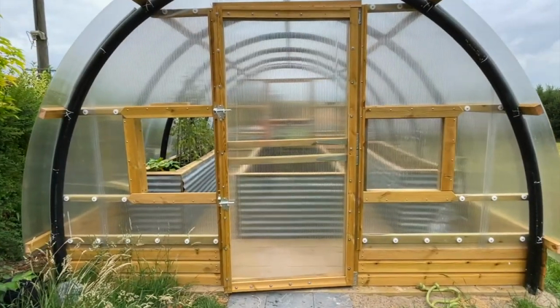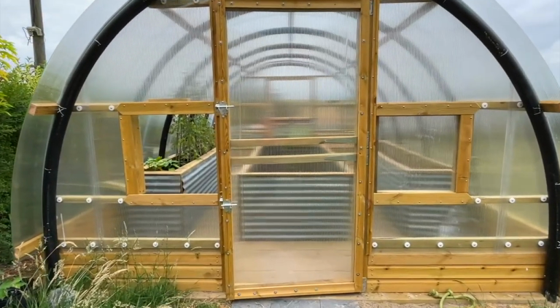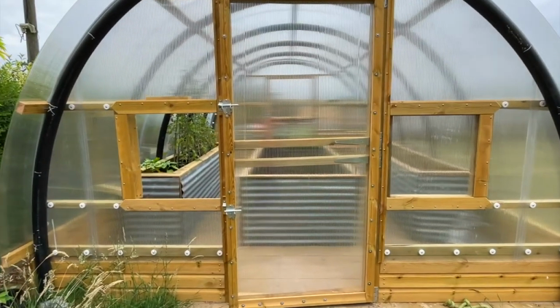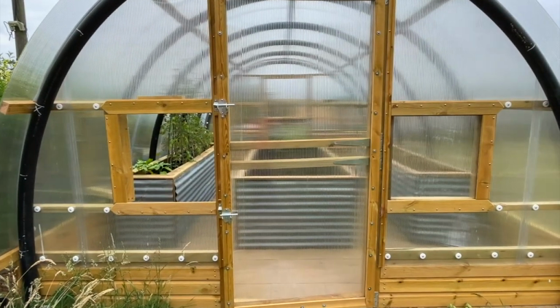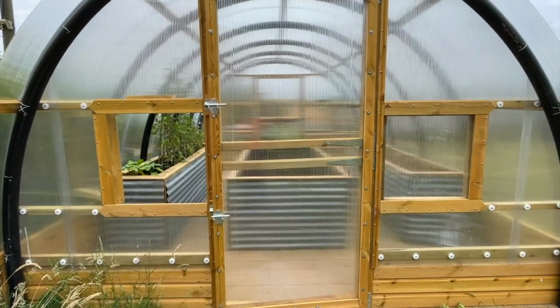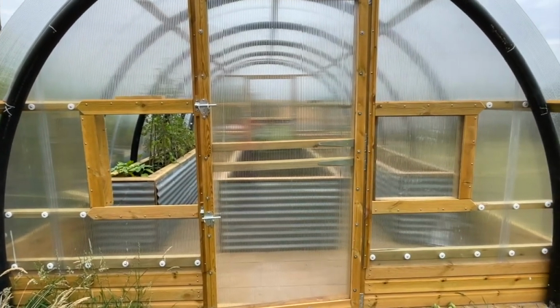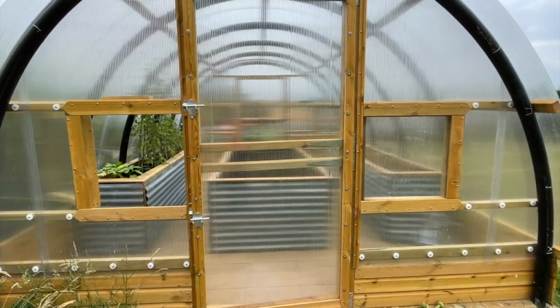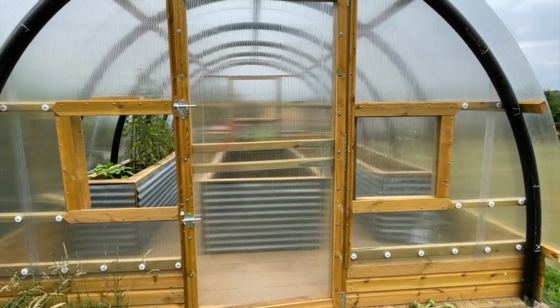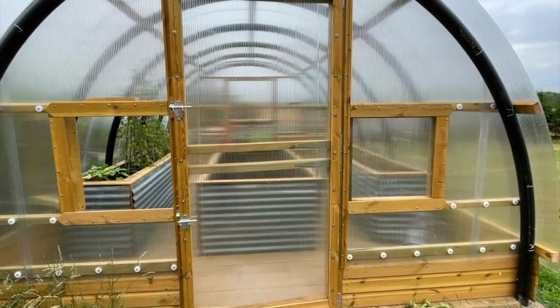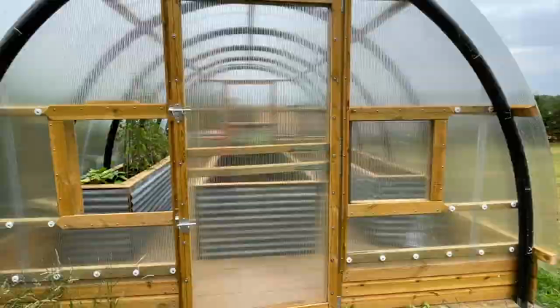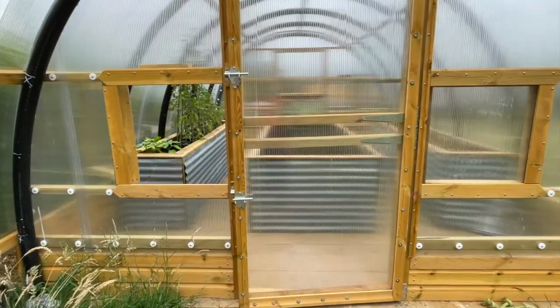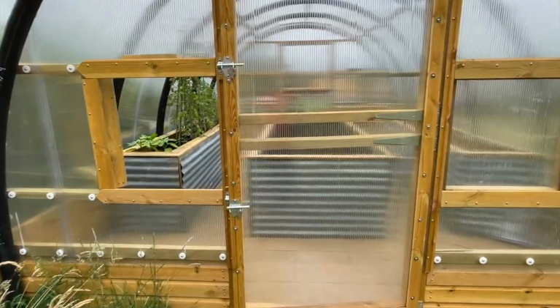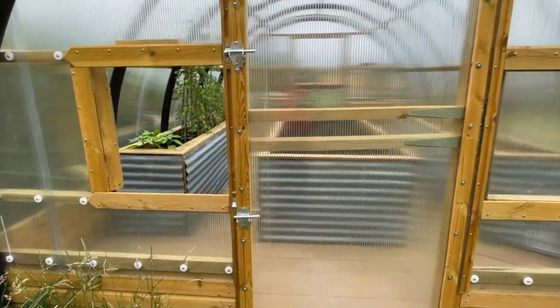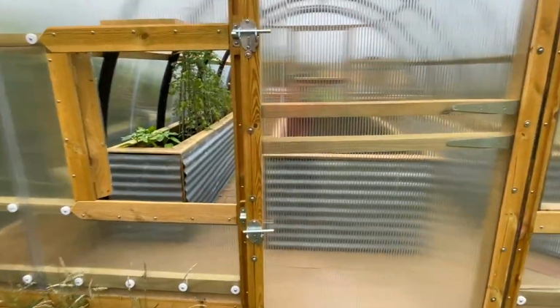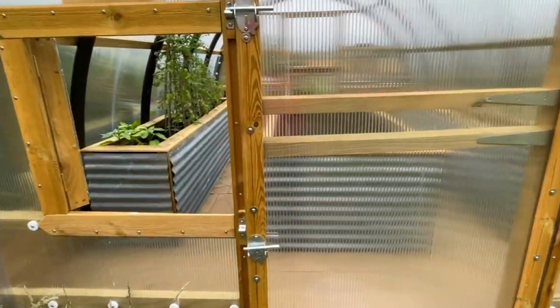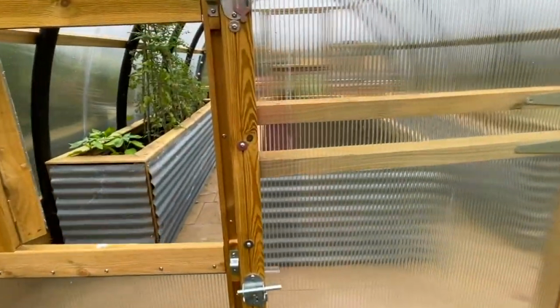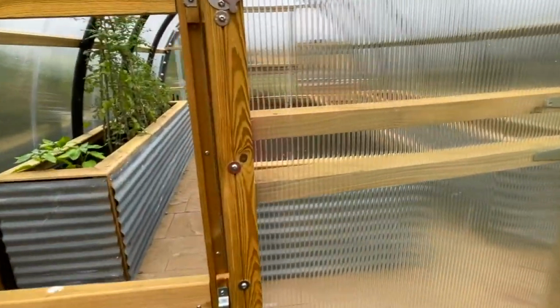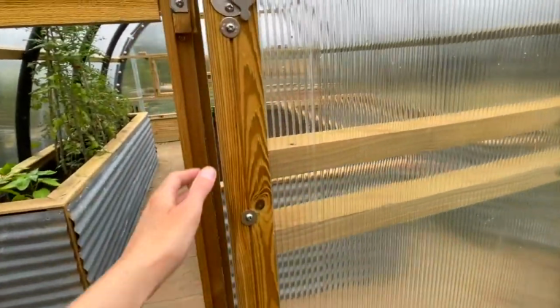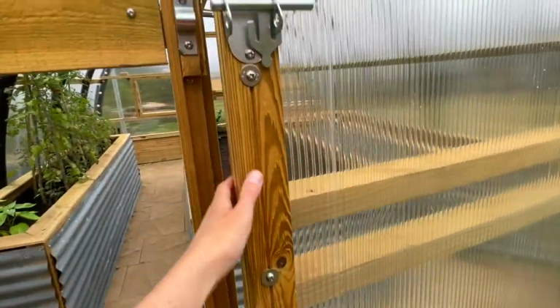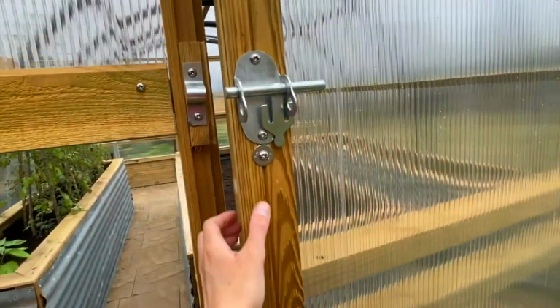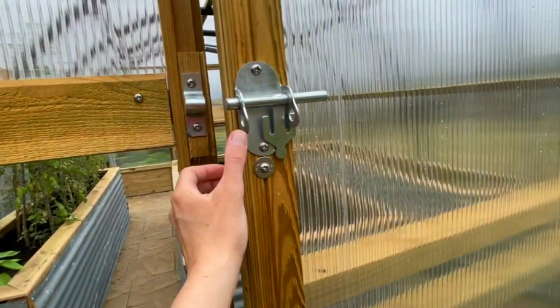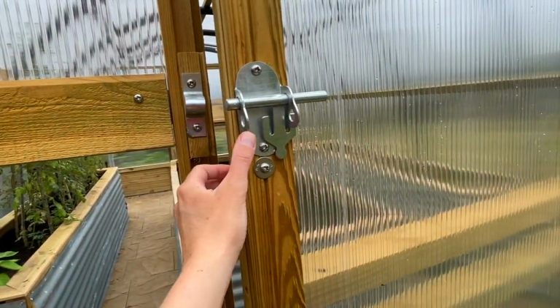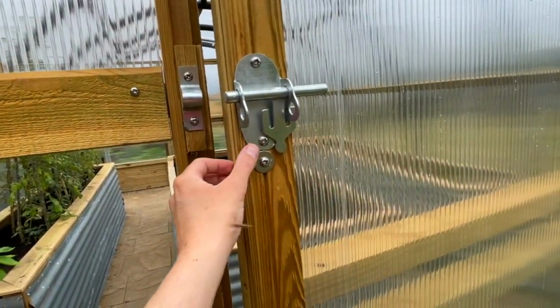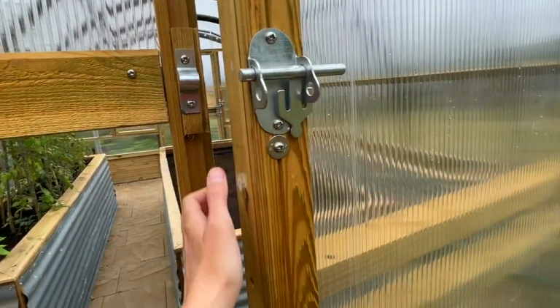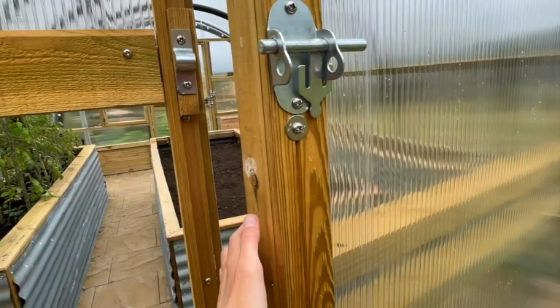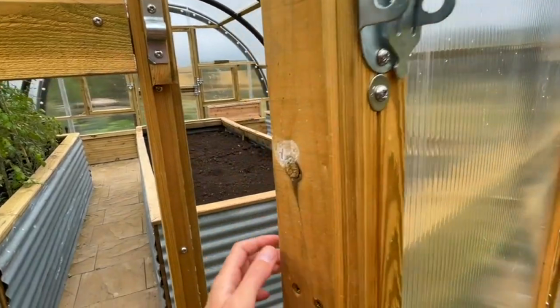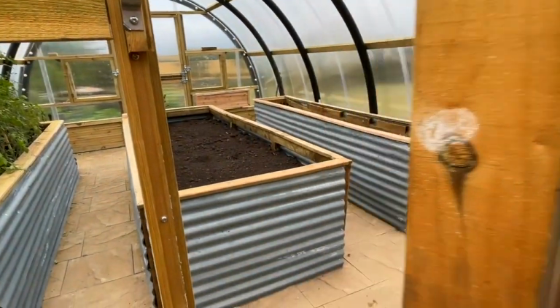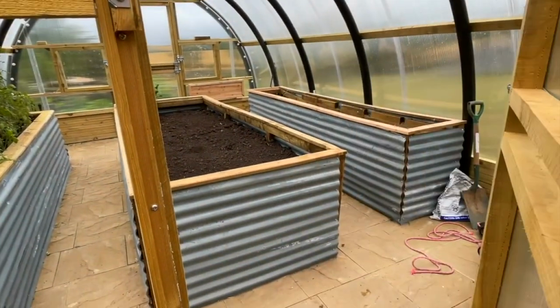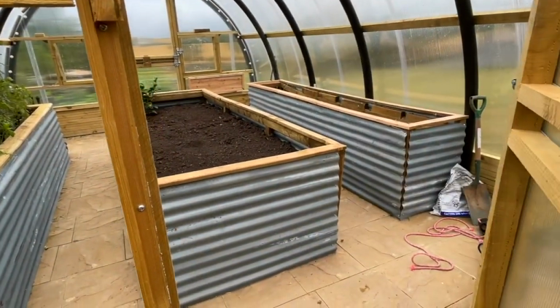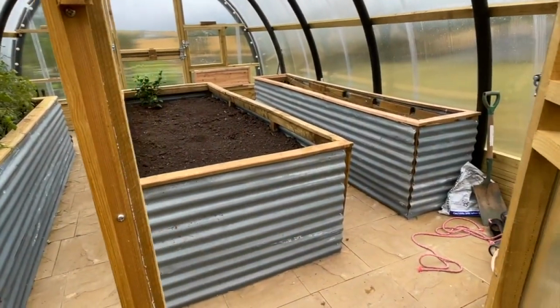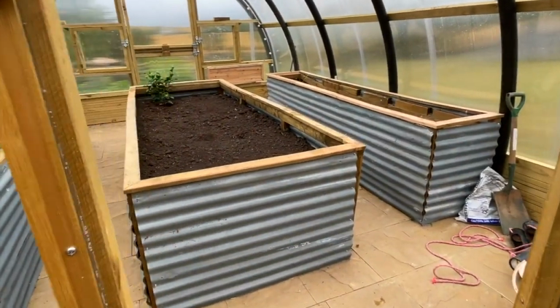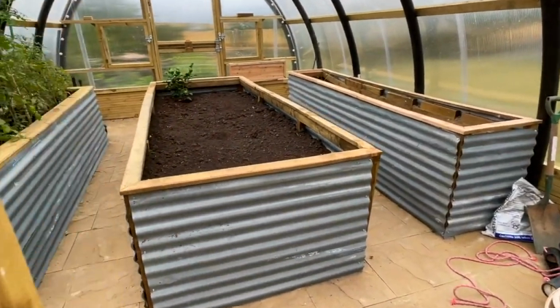On this end we've chosen to go for two windows and one door. We've just got a couple of latches here and in we come.